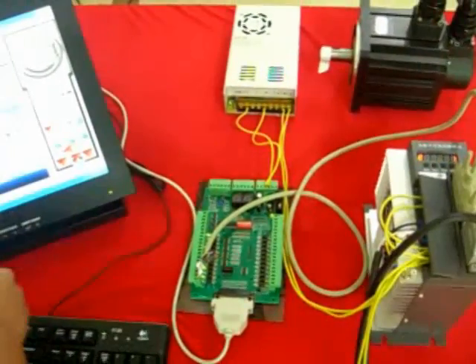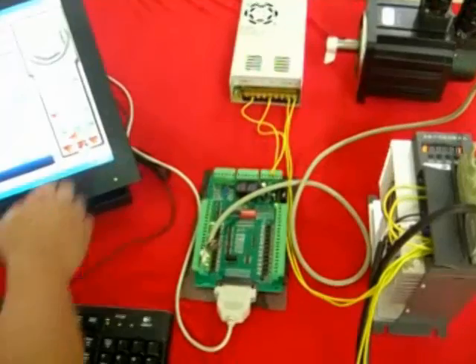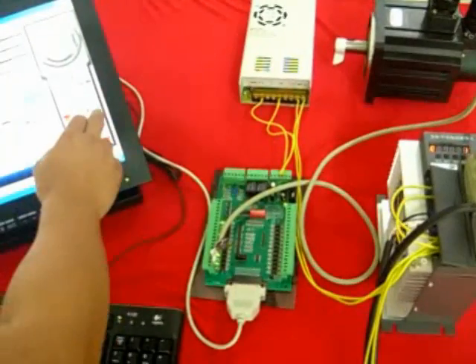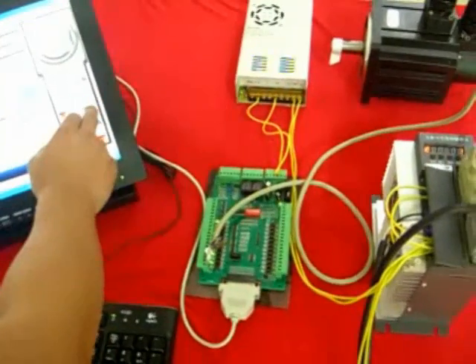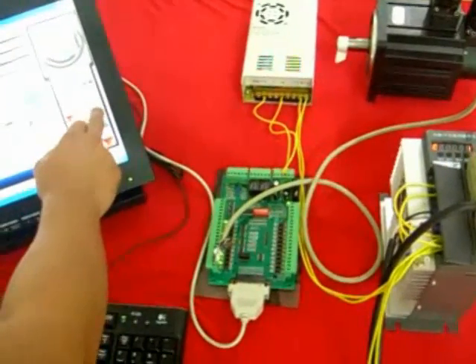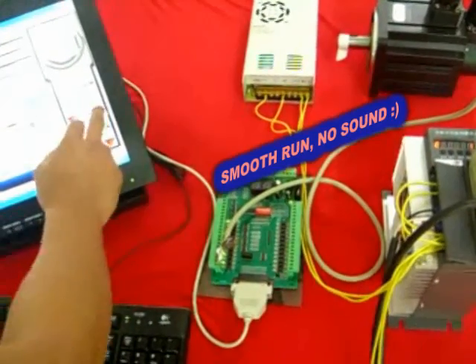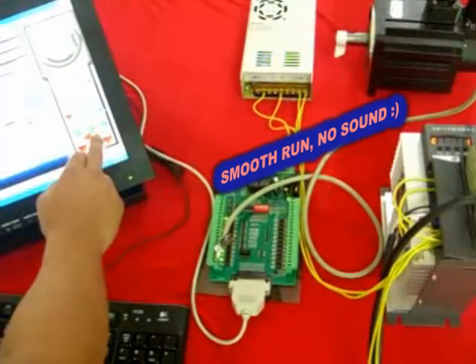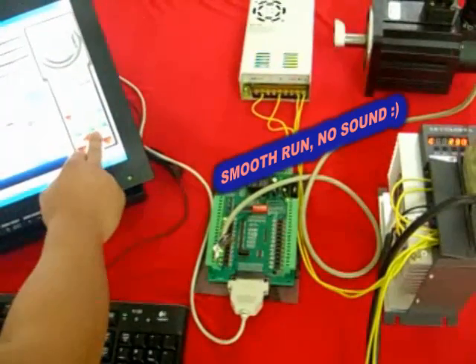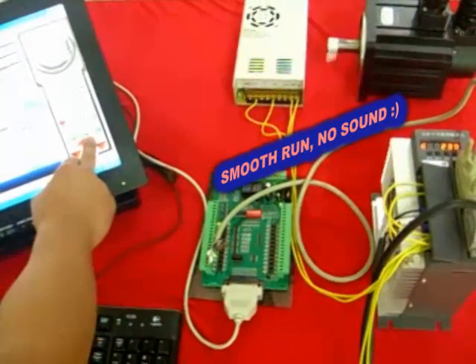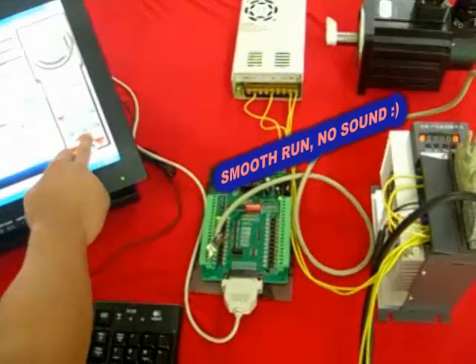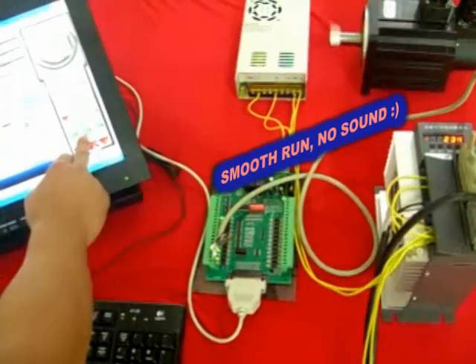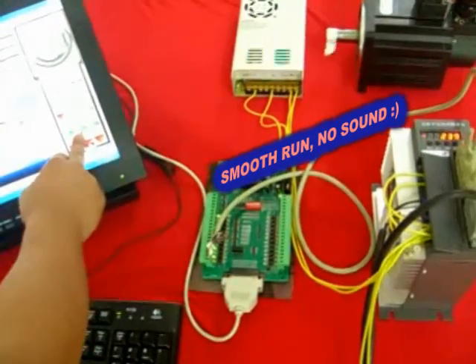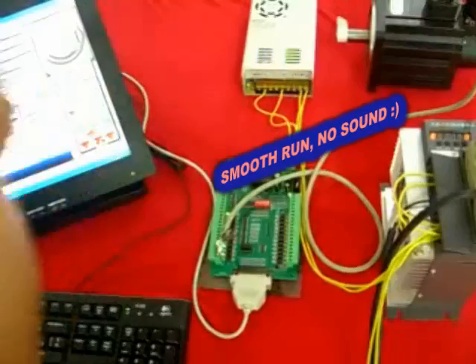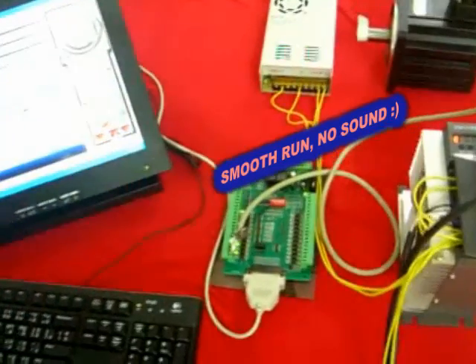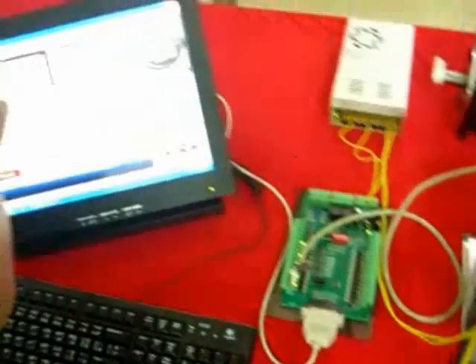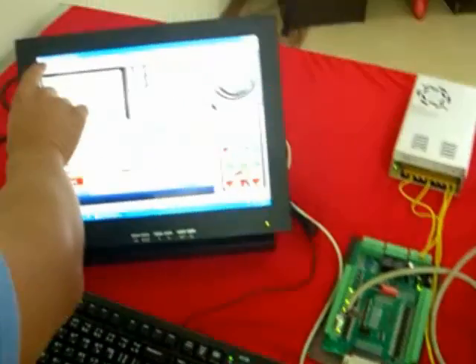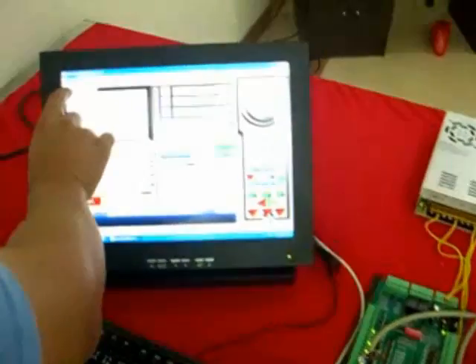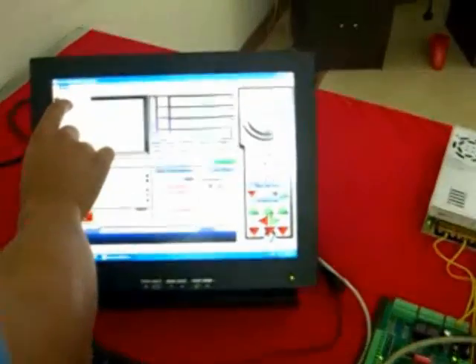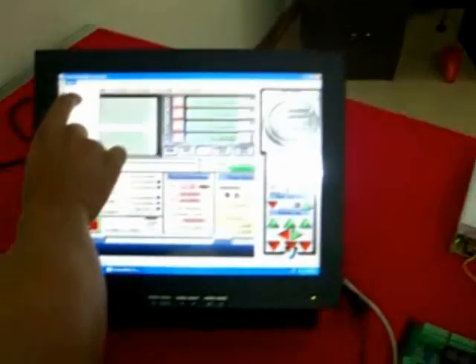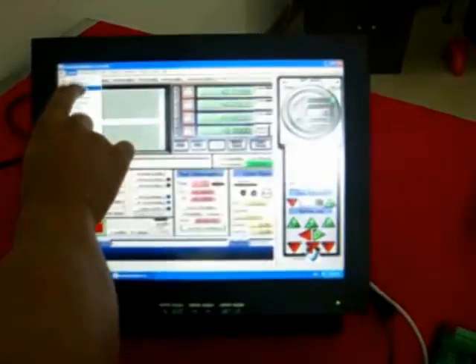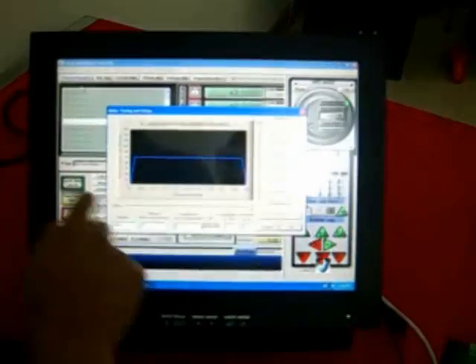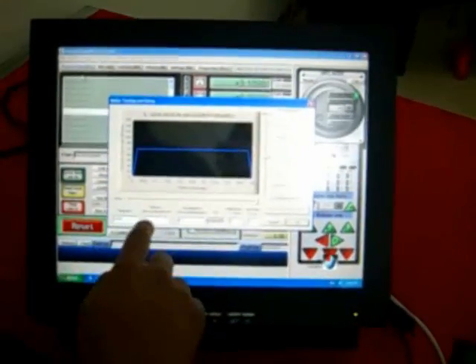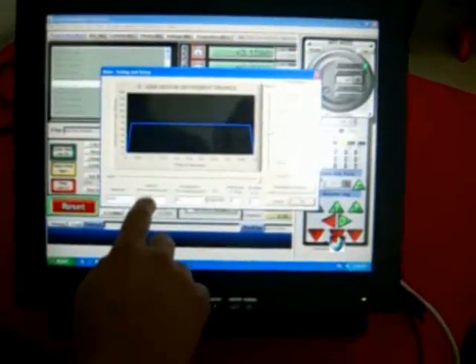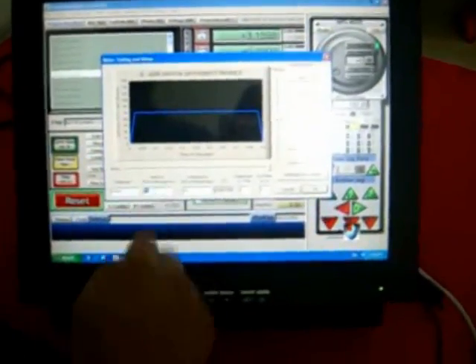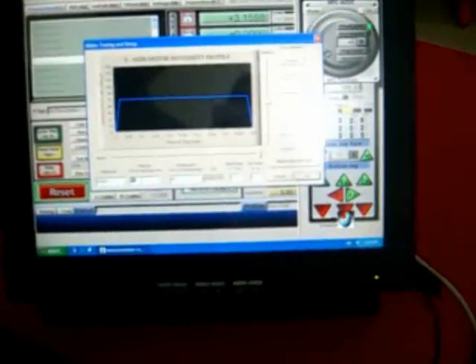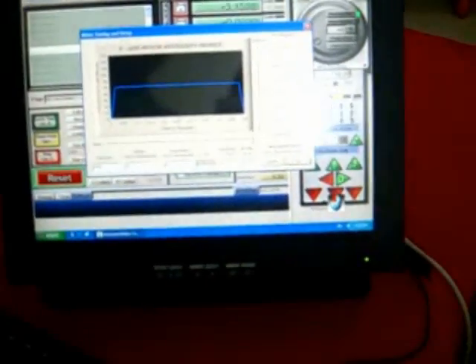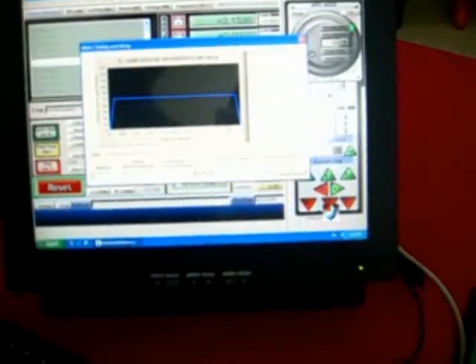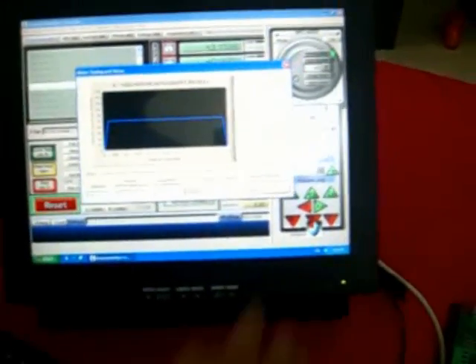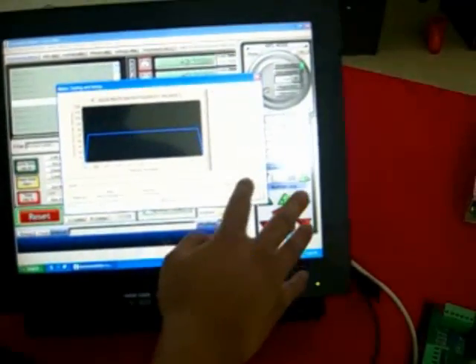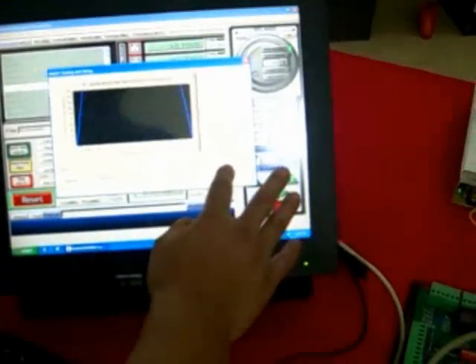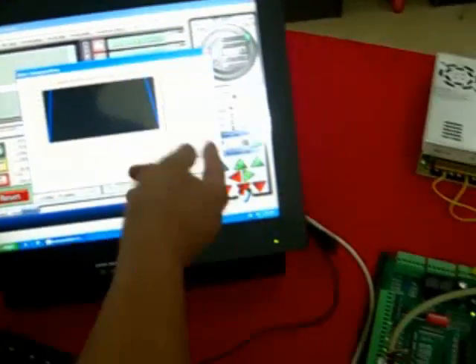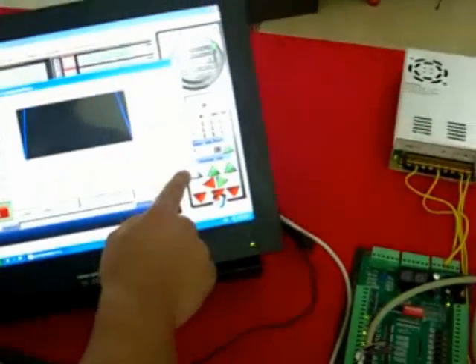And you can also increase the speed — faster. You can increase it here: go to Configuration, Motor Tuning, and change the velocity to maybe double, like 150. Save. Axis is ready.